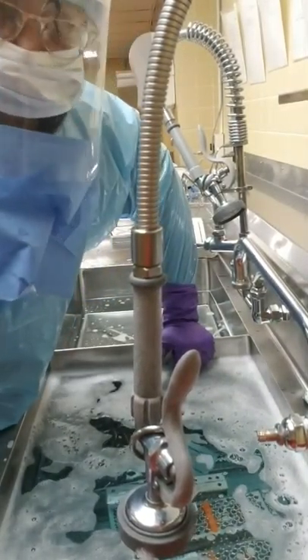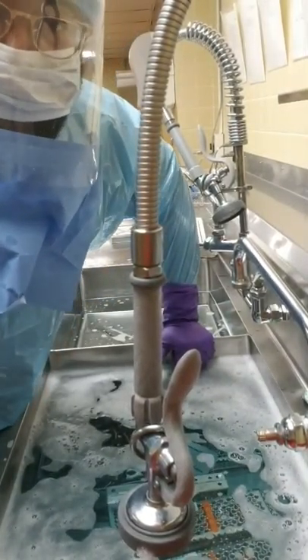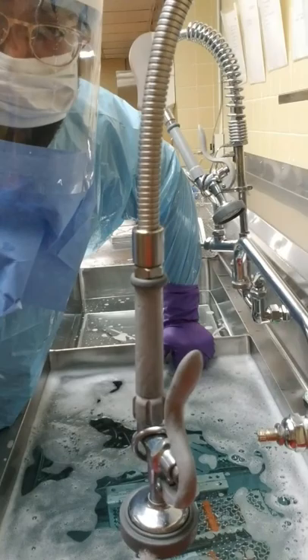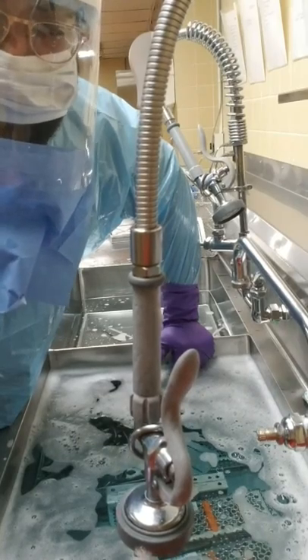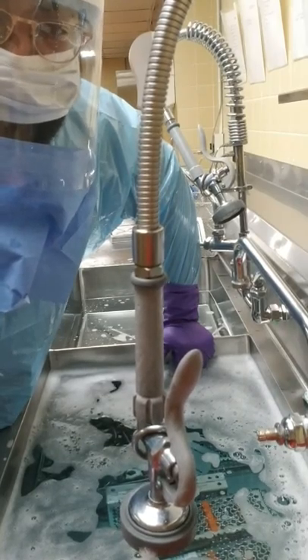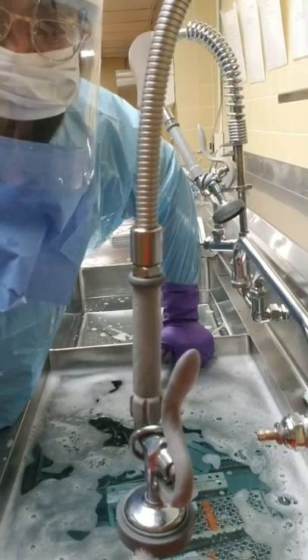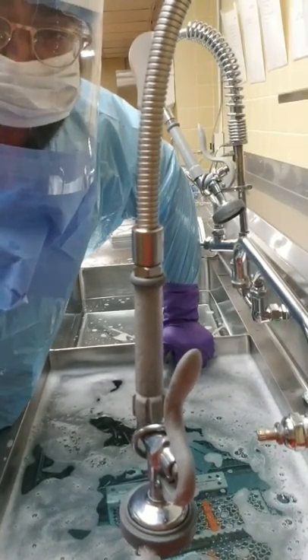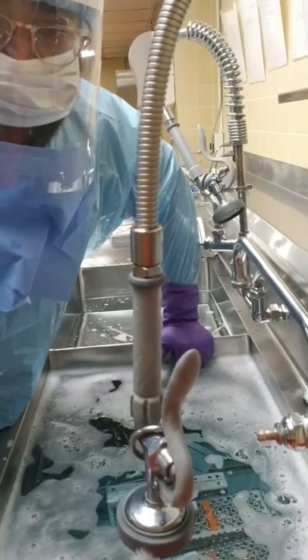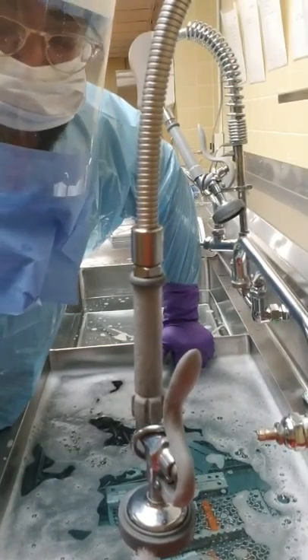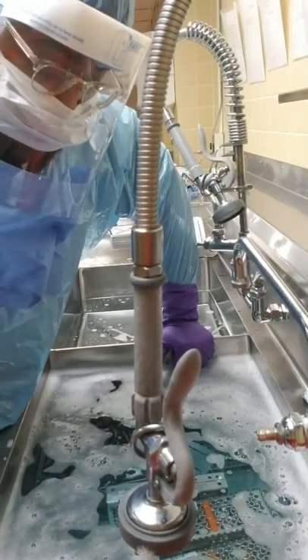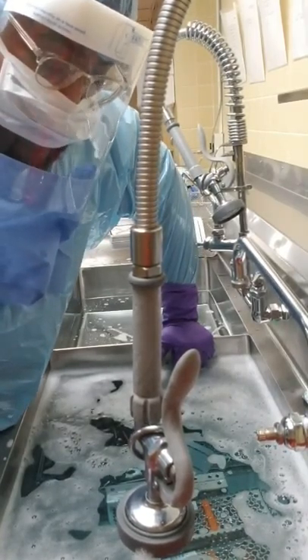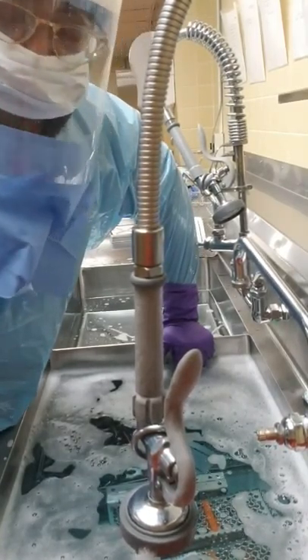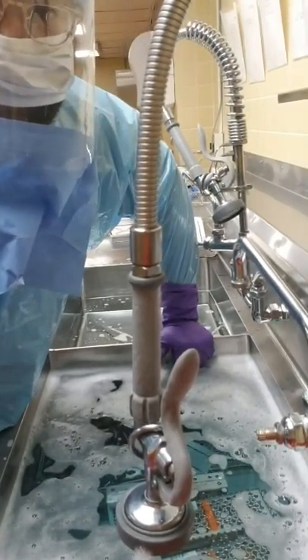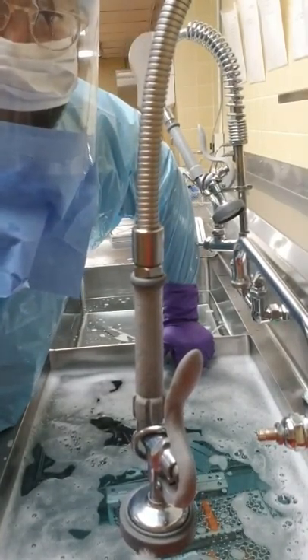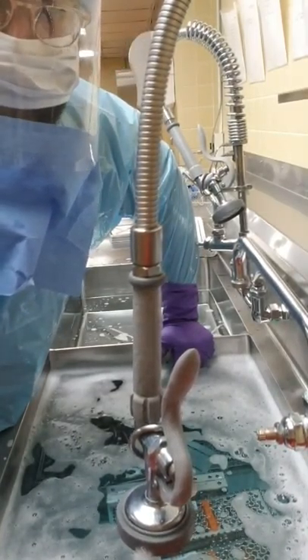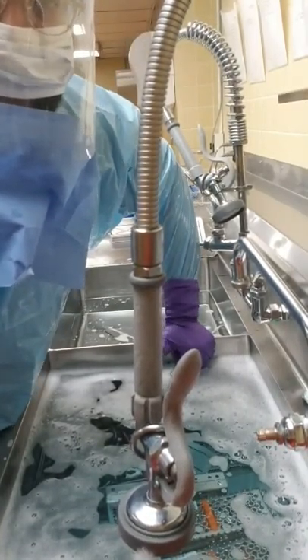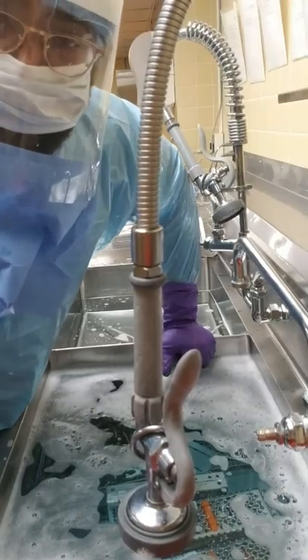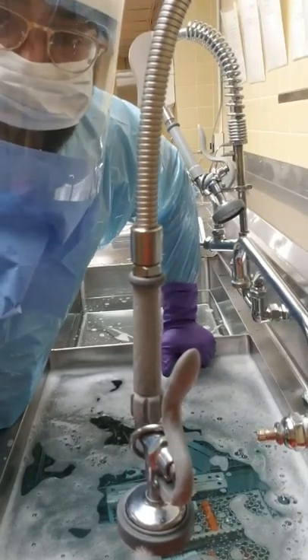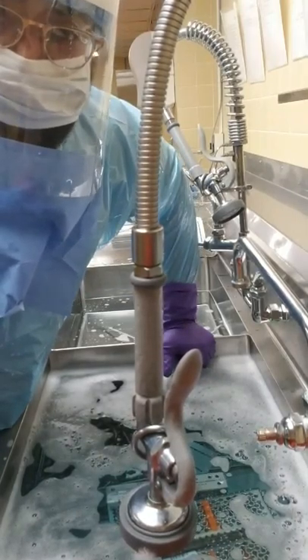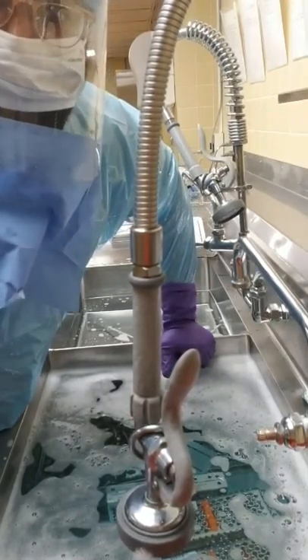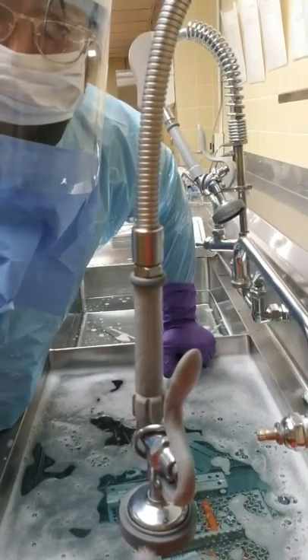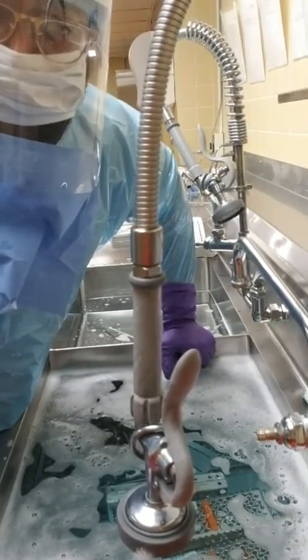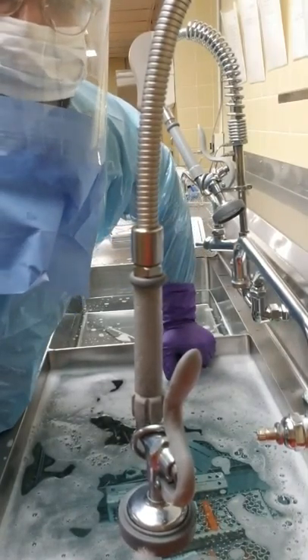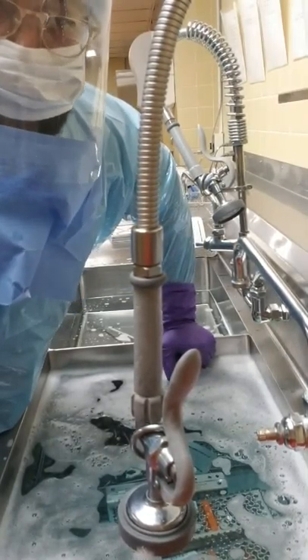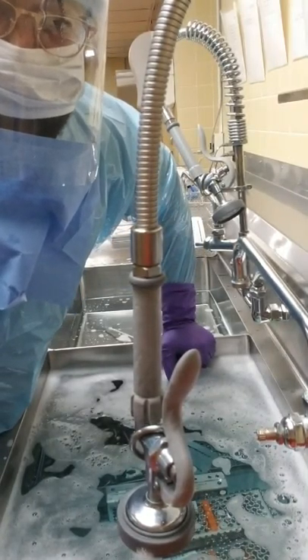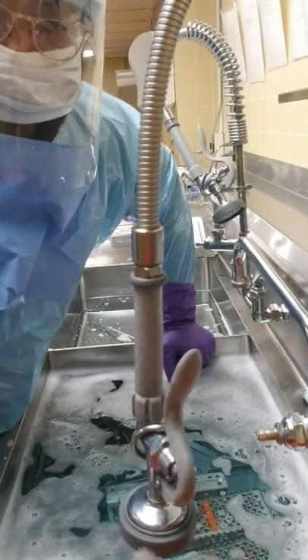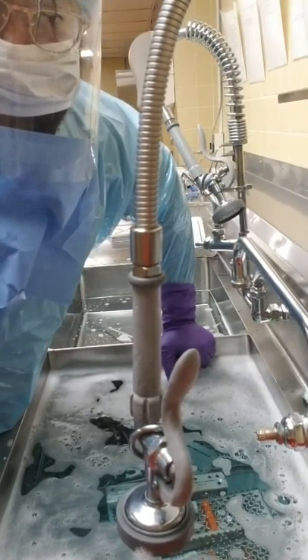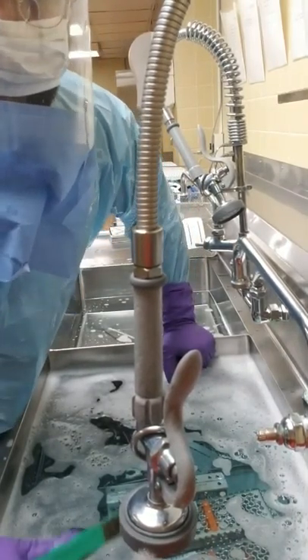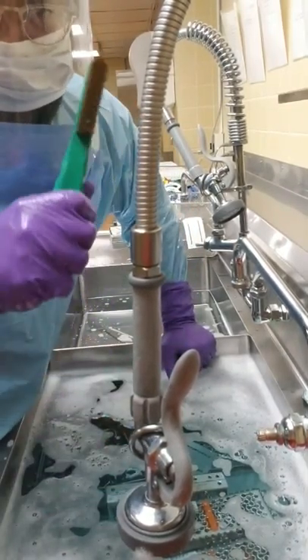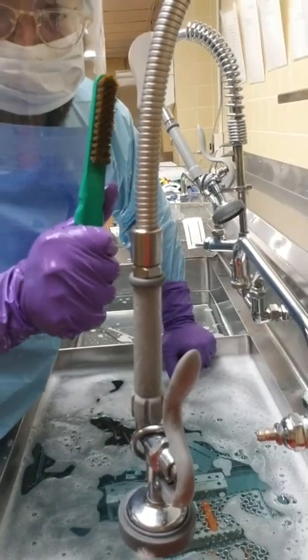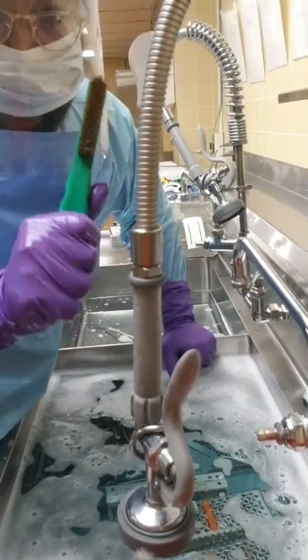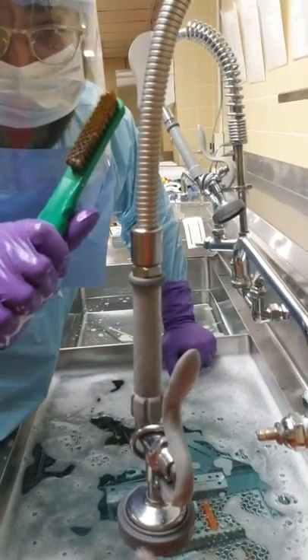Per the IFU, the manufacturer's instructions, this detergent actually has a three-minute soak time minimum. We've soaked these instruments, and now we're going to brush.